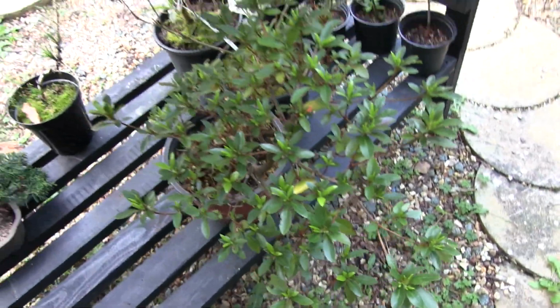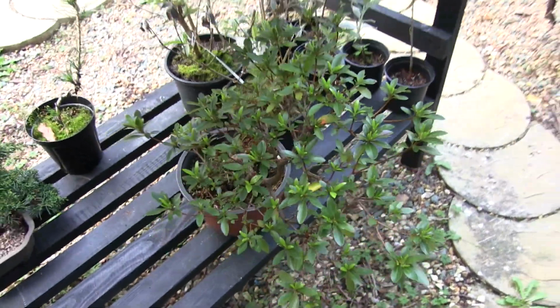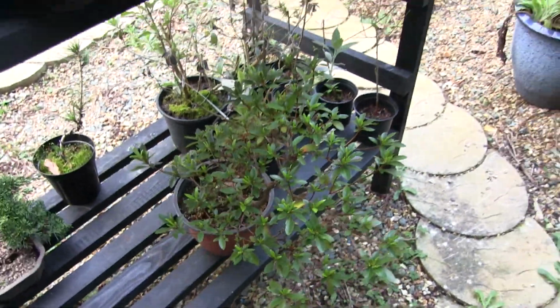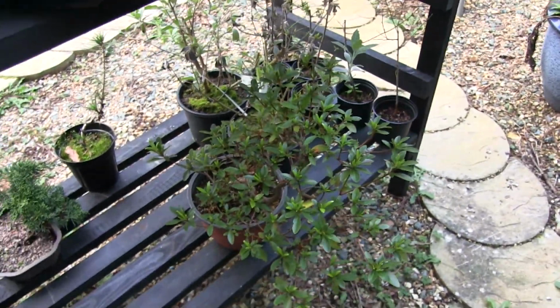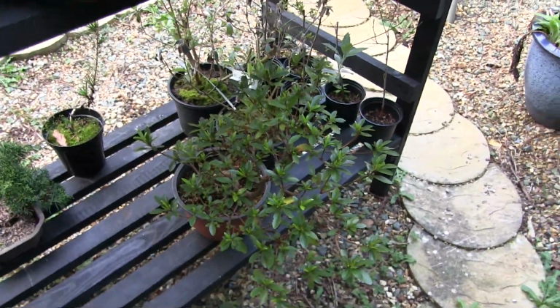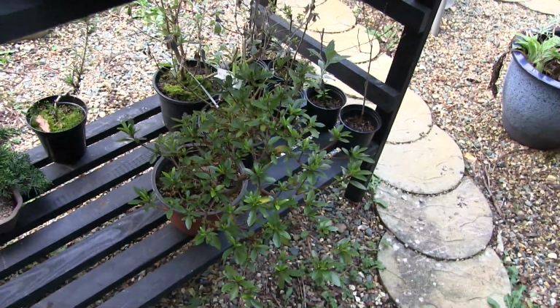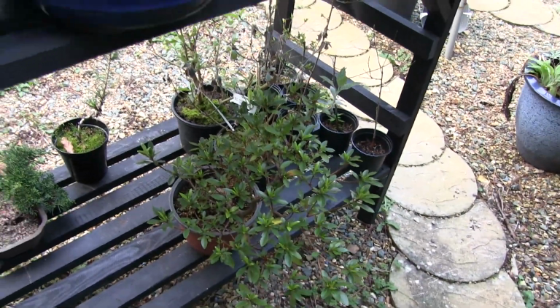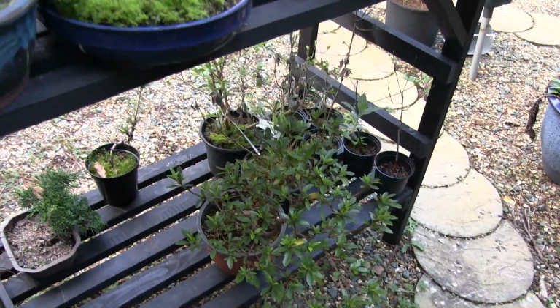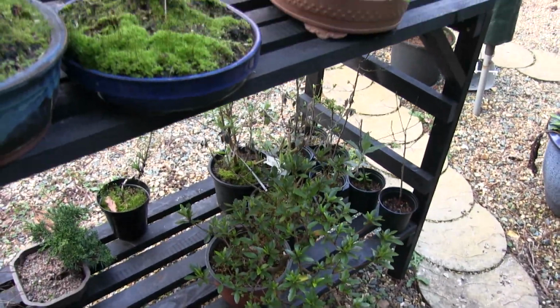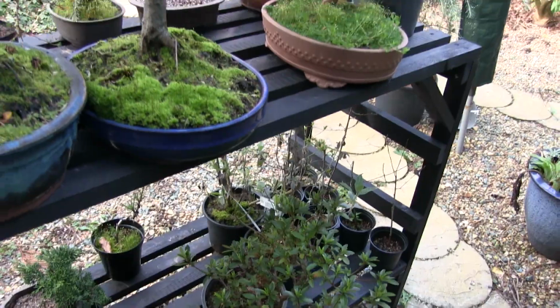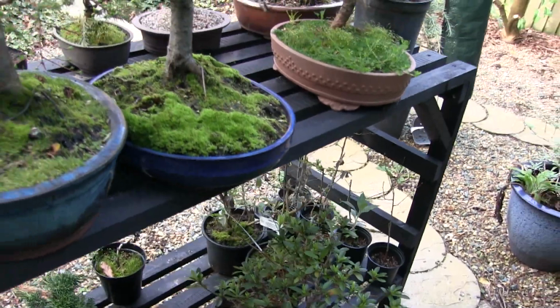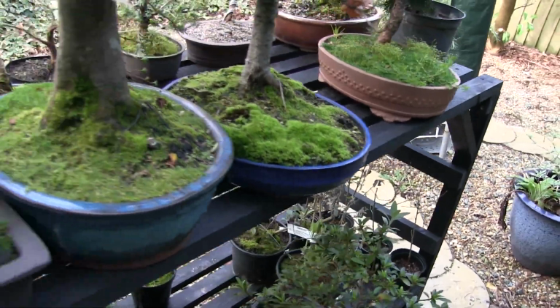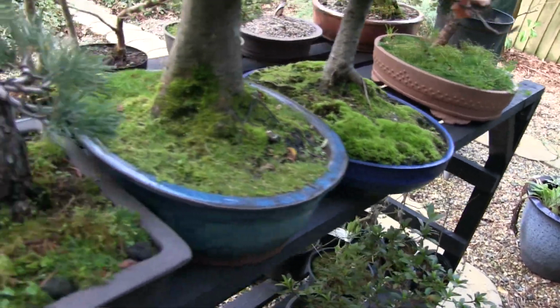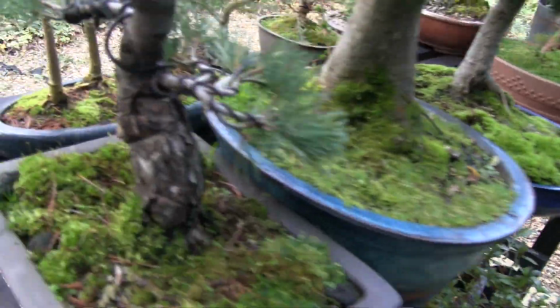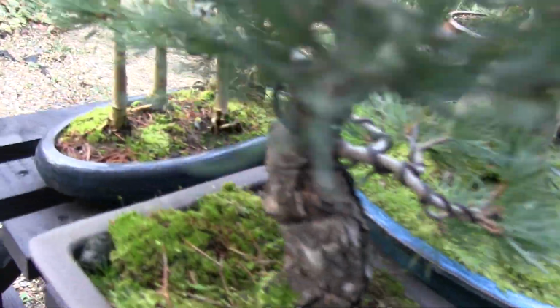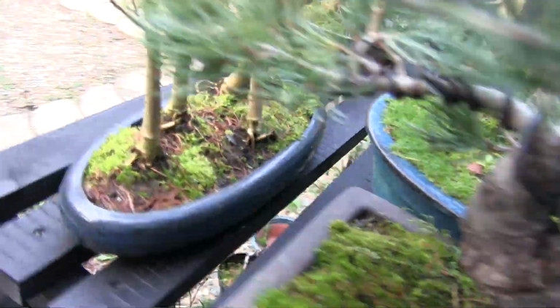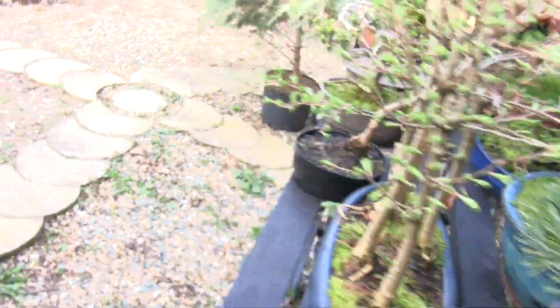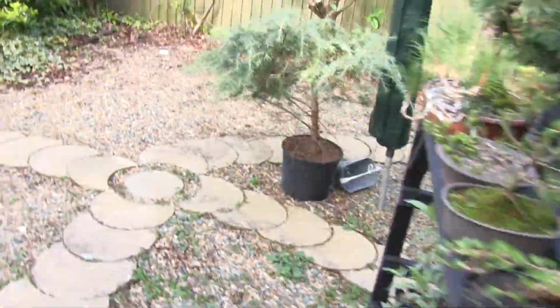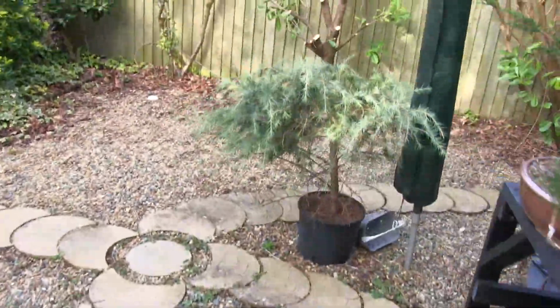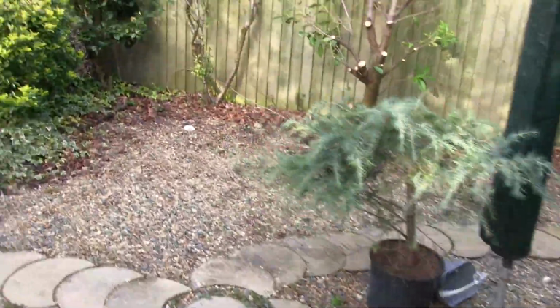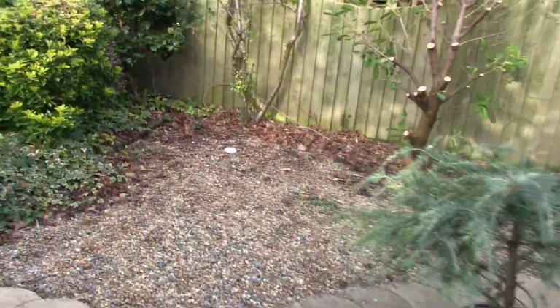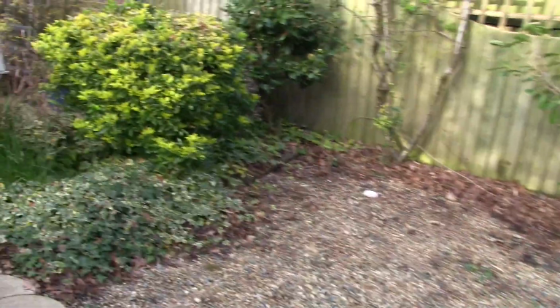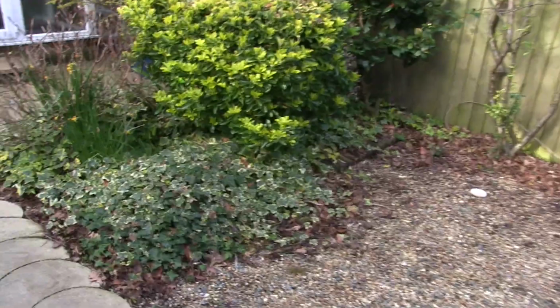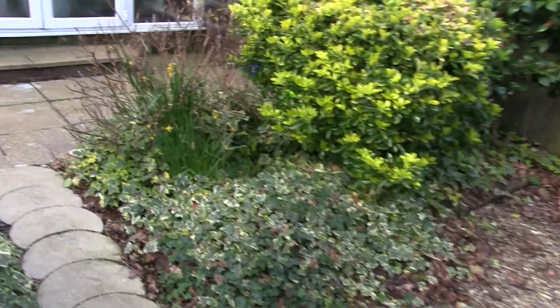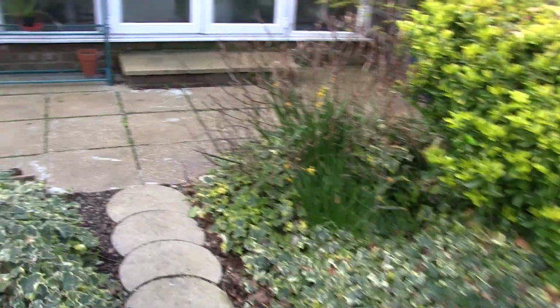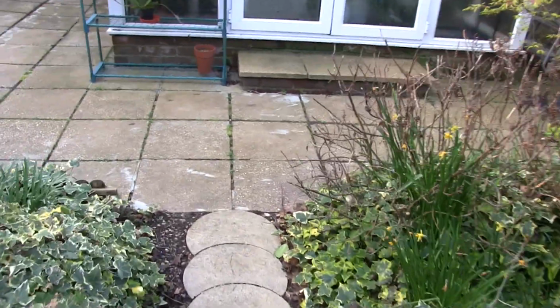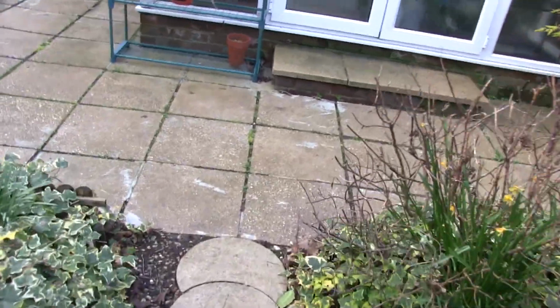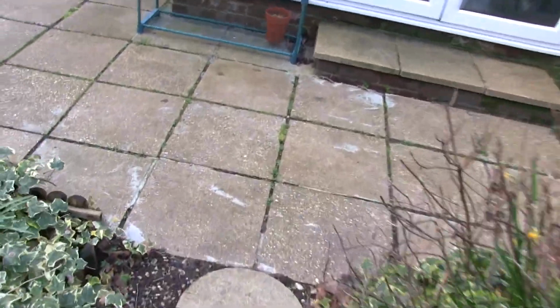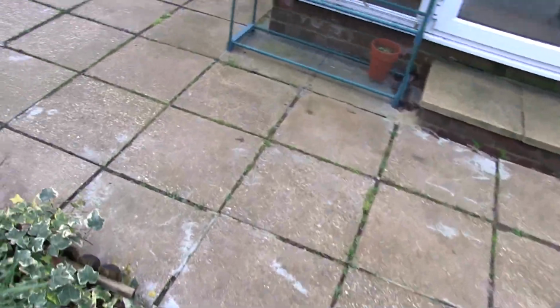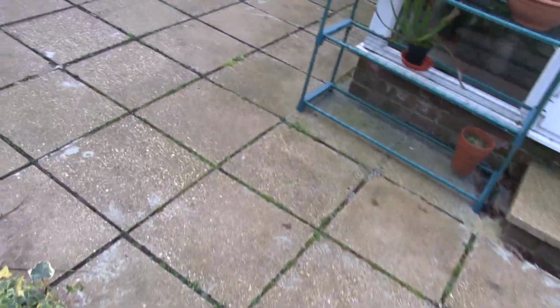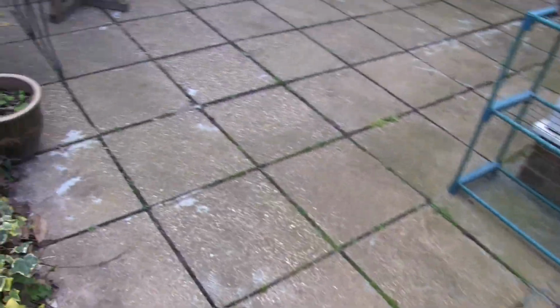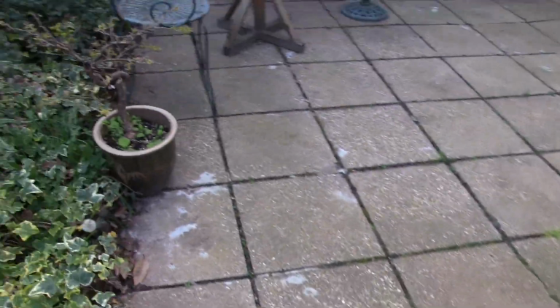I don't see buds, and if I don't see buds at this time of year, my understanding is that there won't be any blooms this year. So perhaps it had already been trimmed. If you trim it at the wrong time, you will take the buds off.